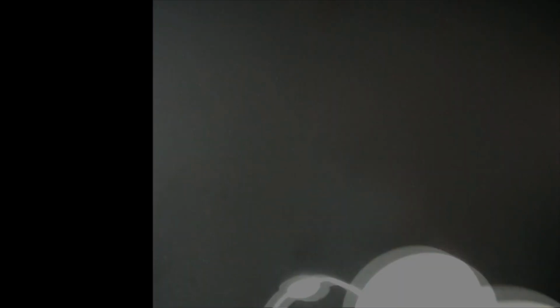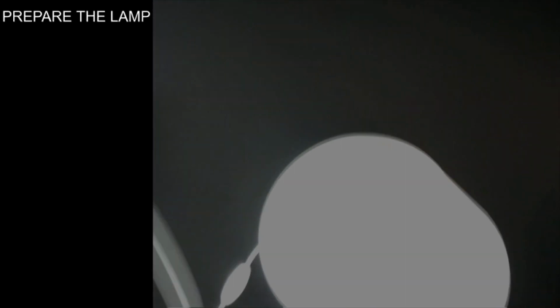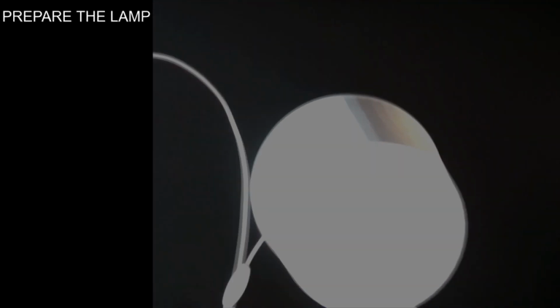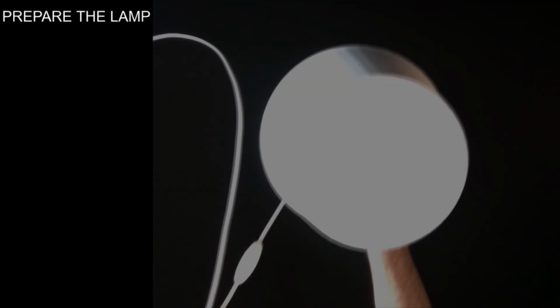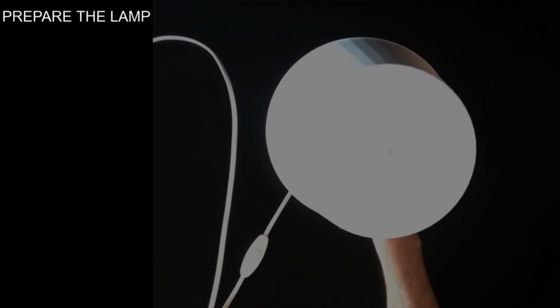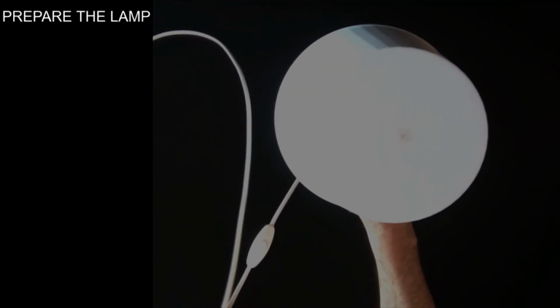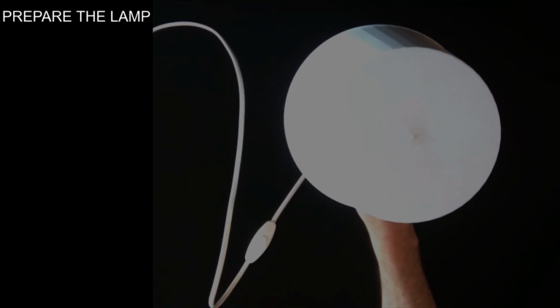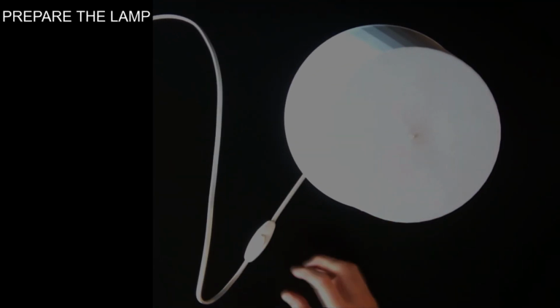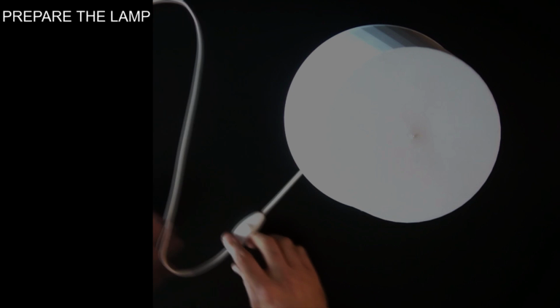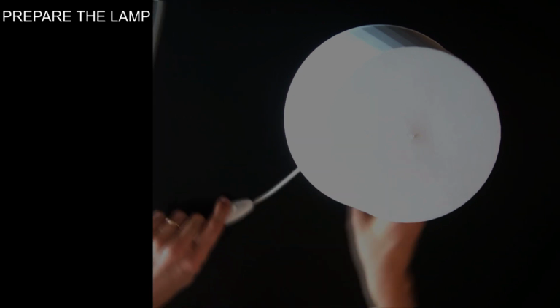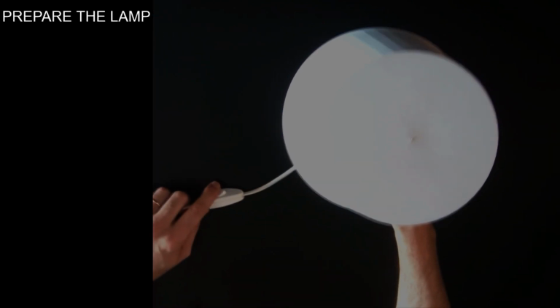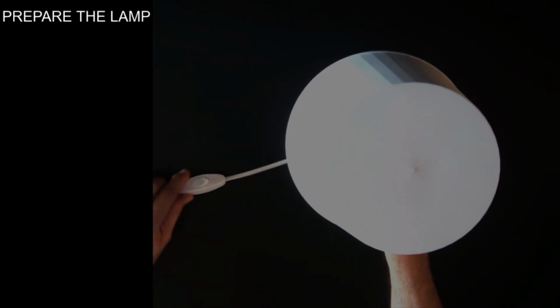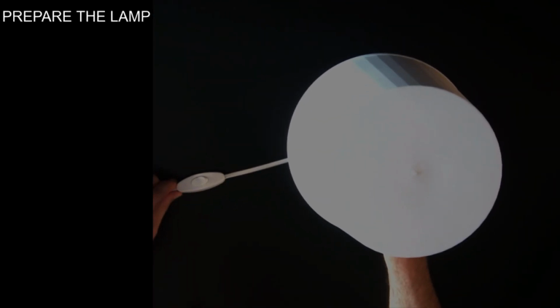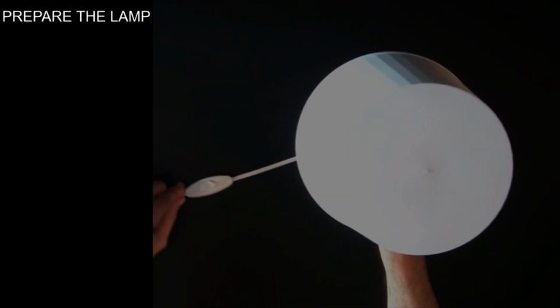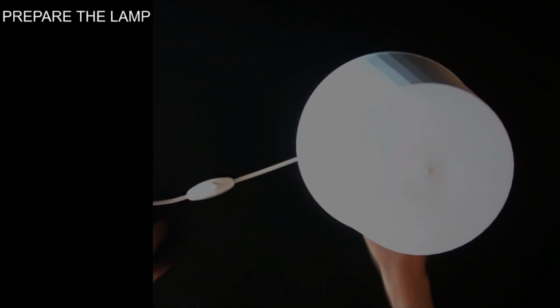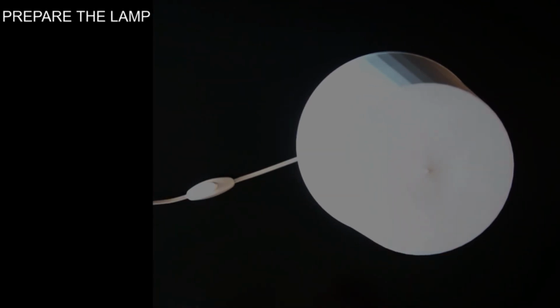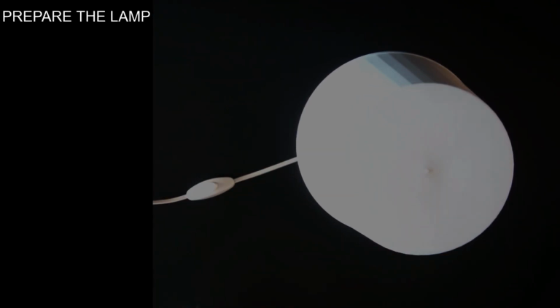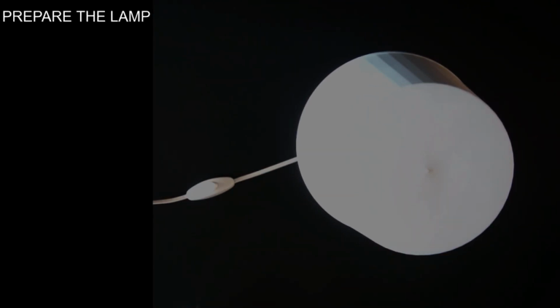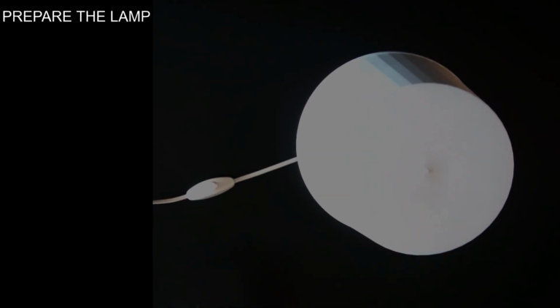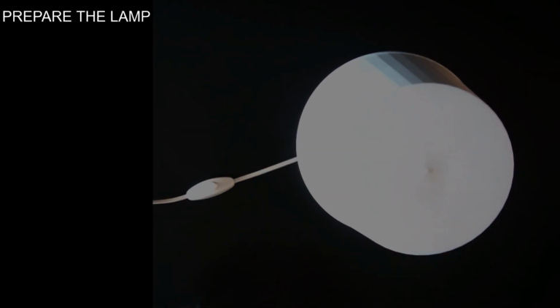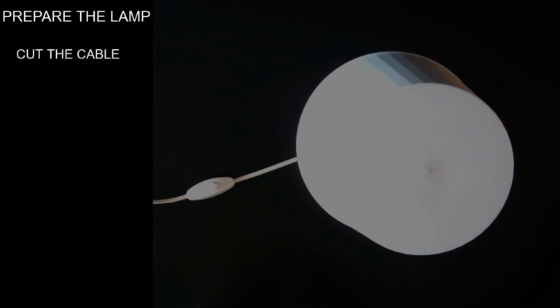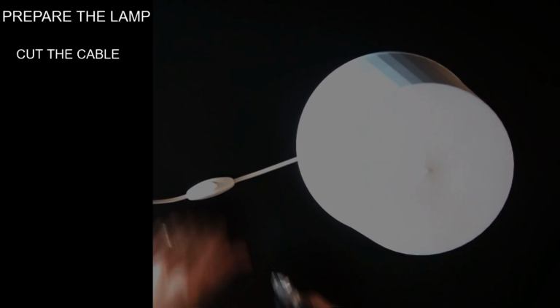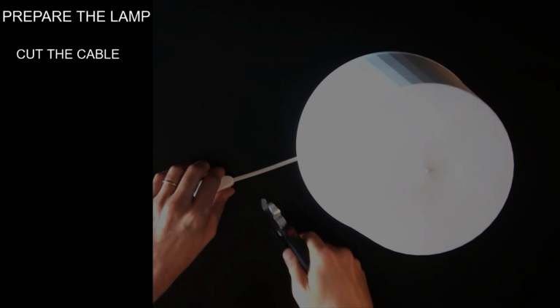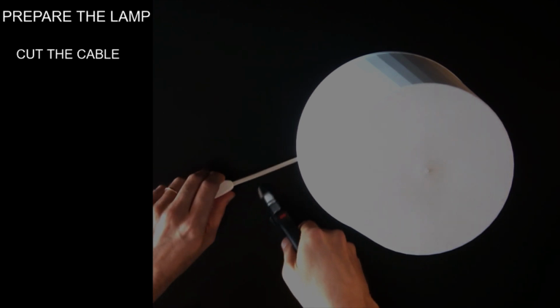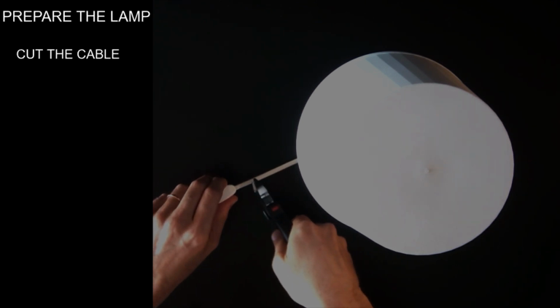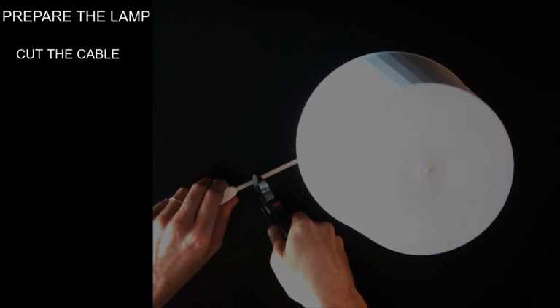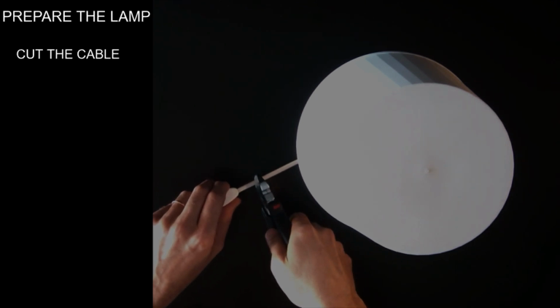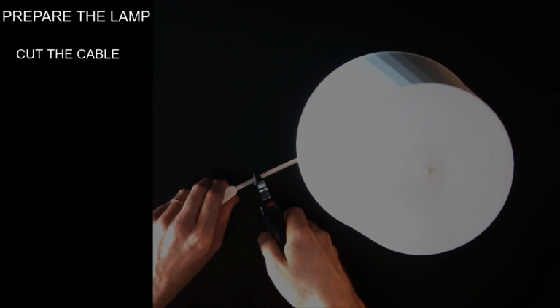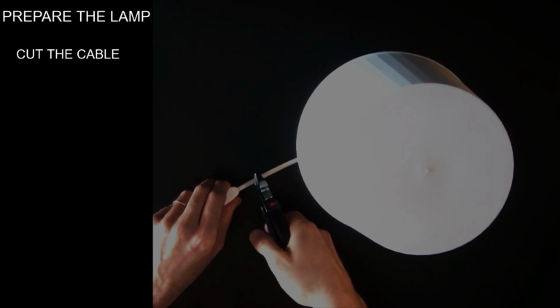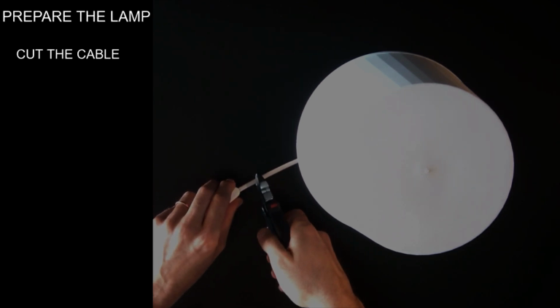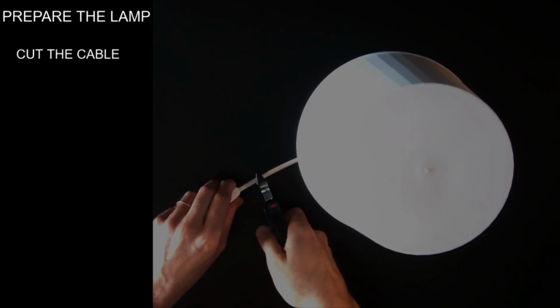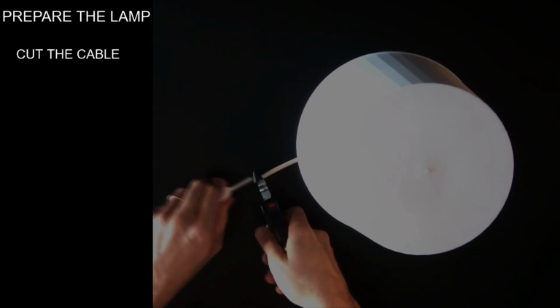Prepare the lamp. Let's cut the original cable. I won't use the switch that came with the lamp, but you can use it.